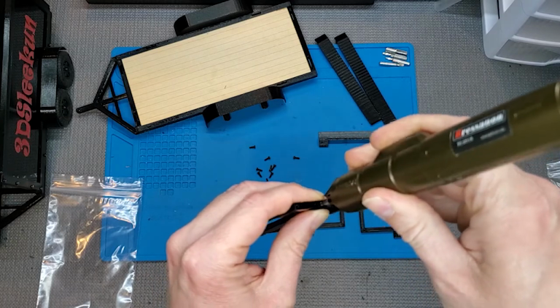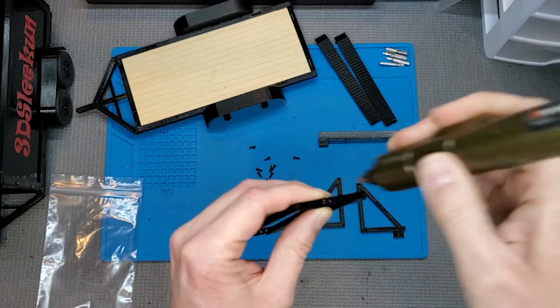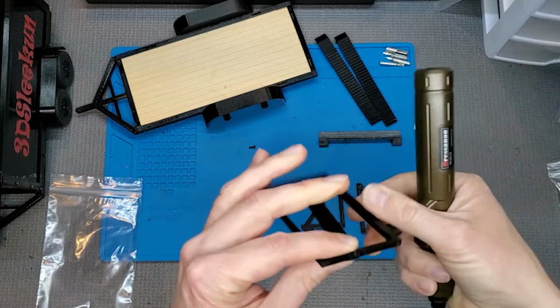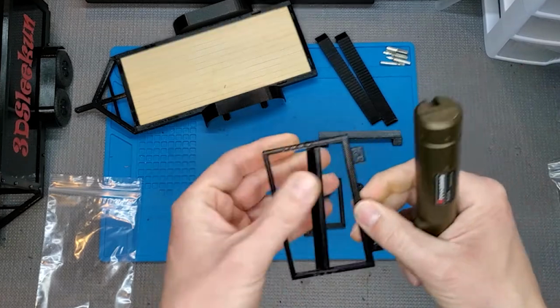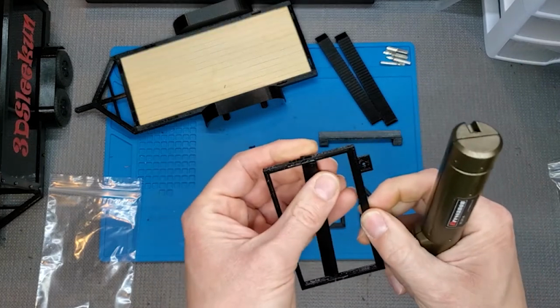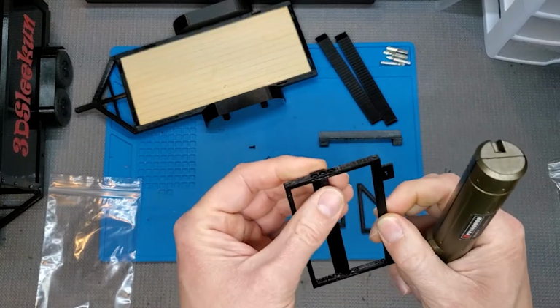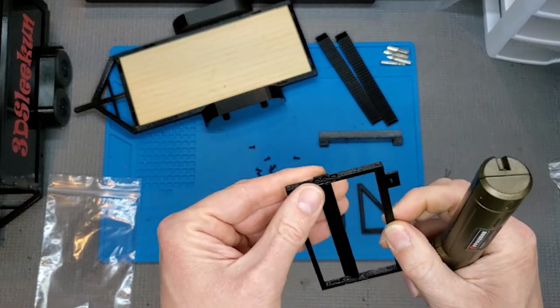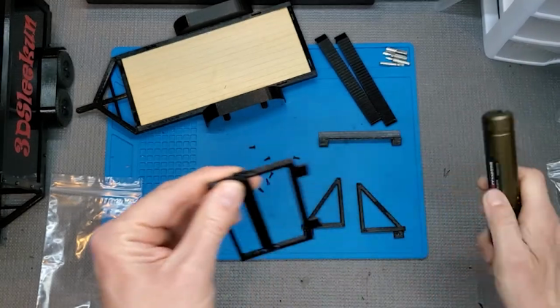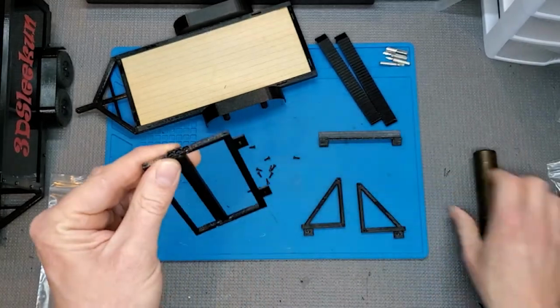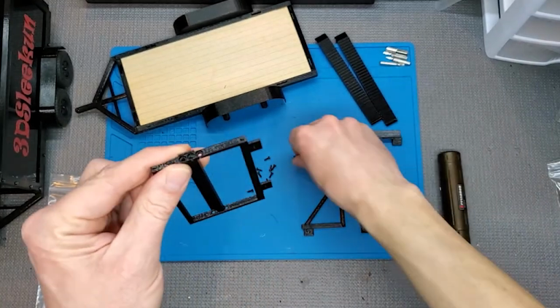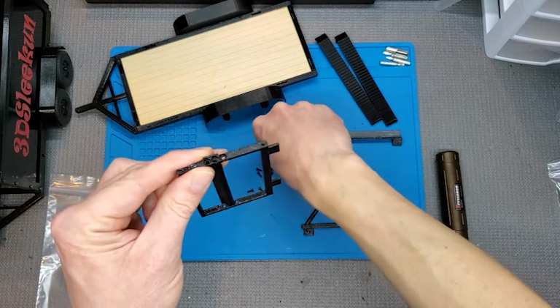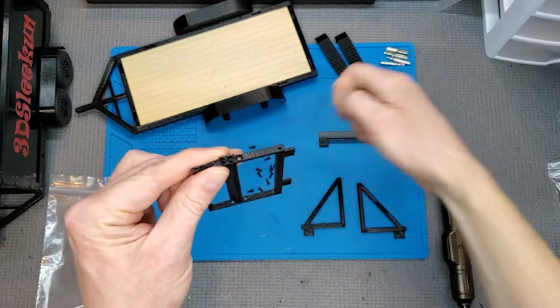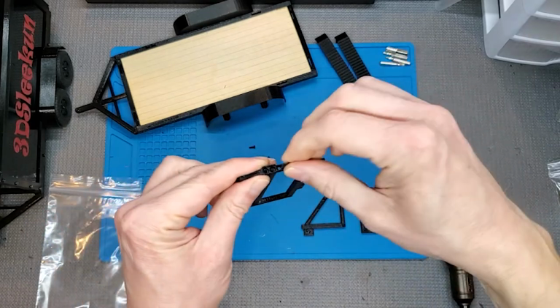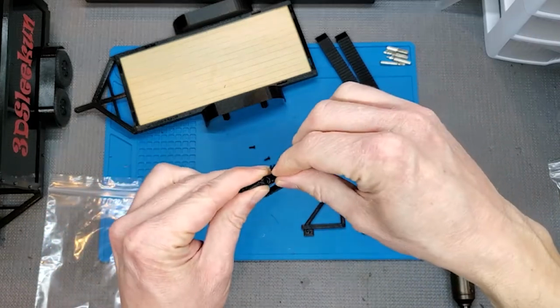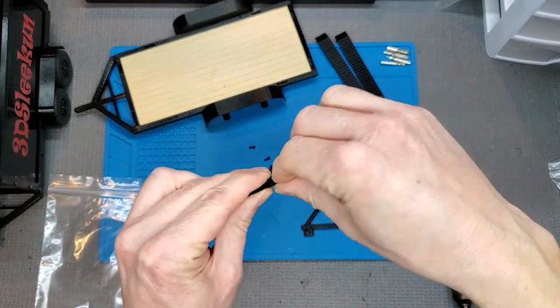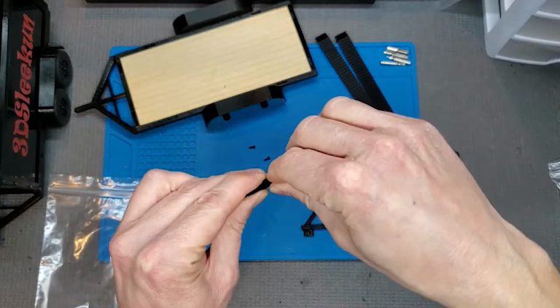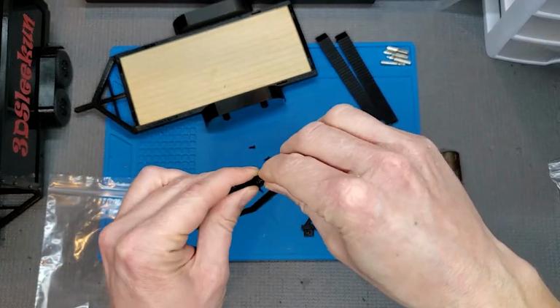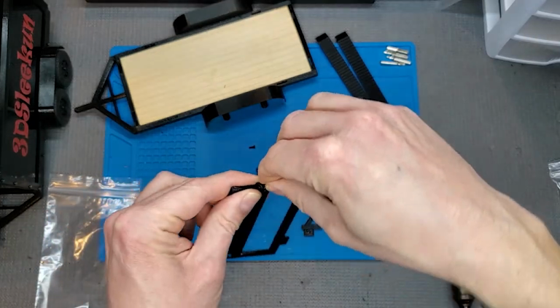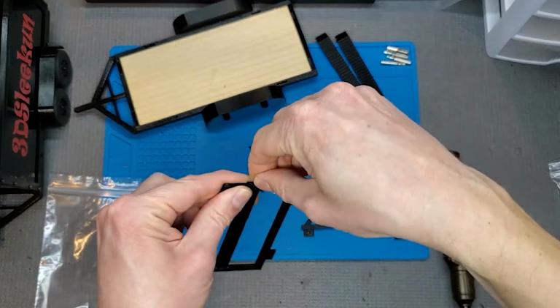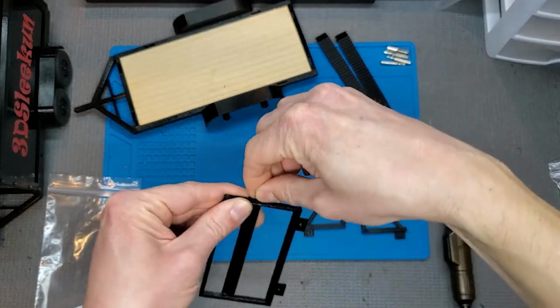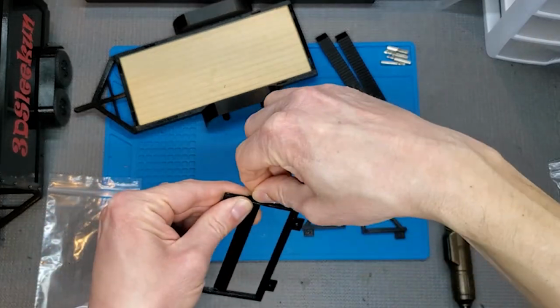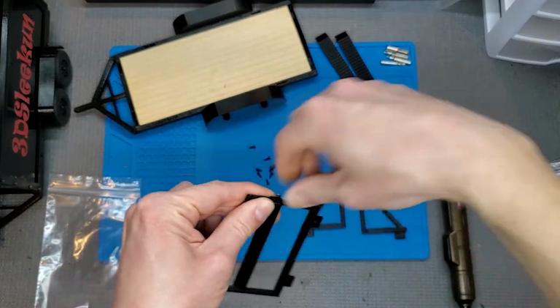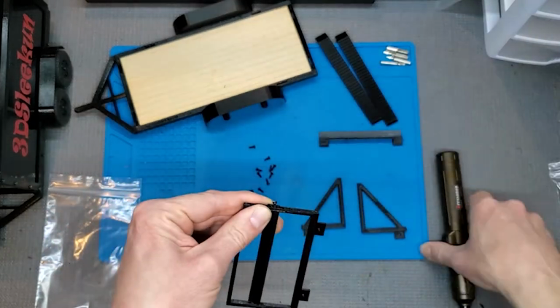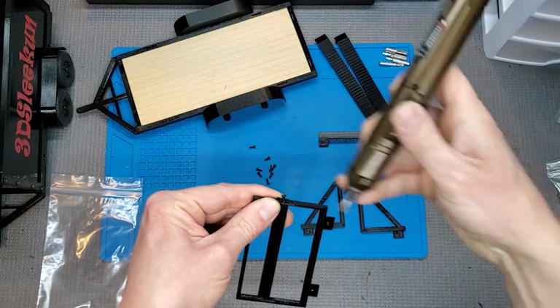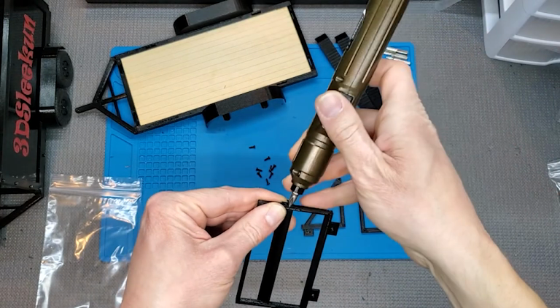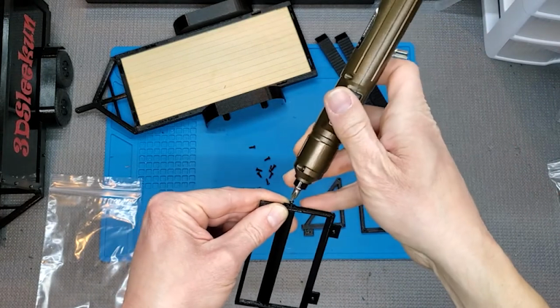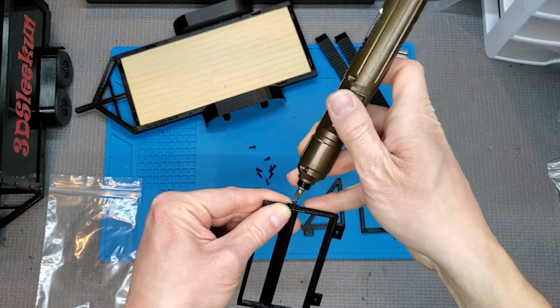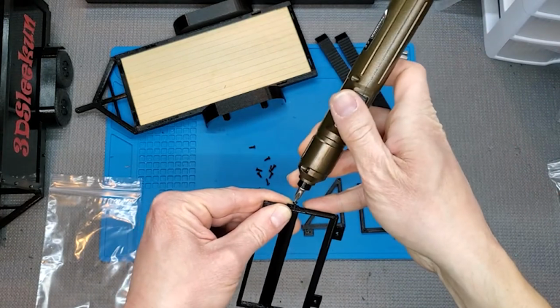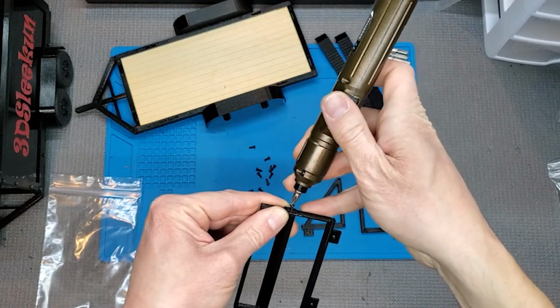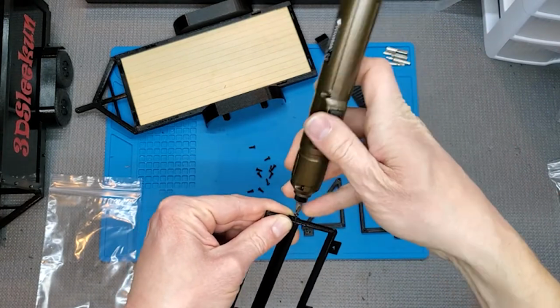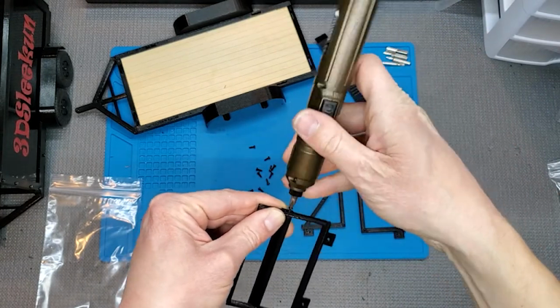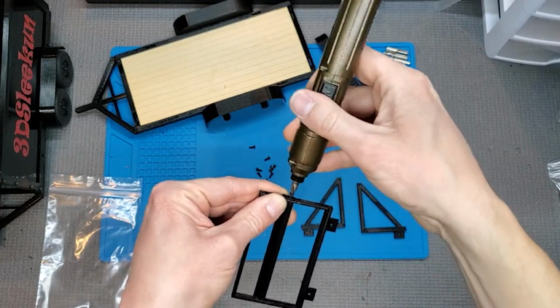As usual, these are plastic parts, so you don't need to necessarily torque these things all the way down — you can strip out the hole.